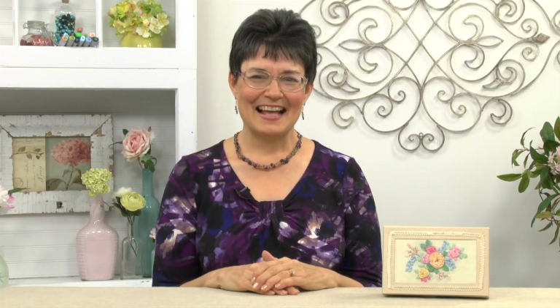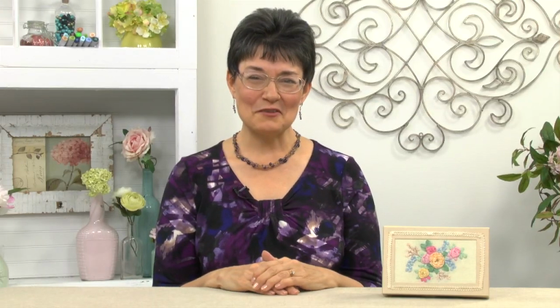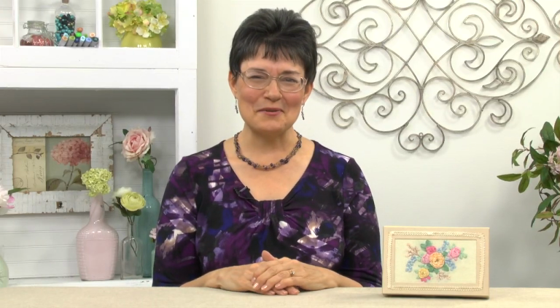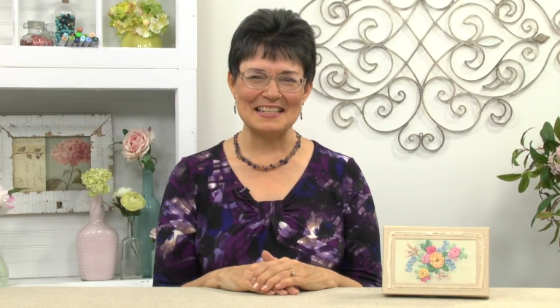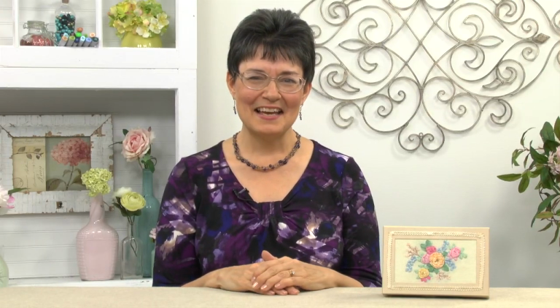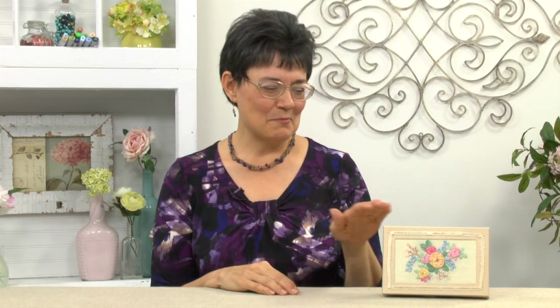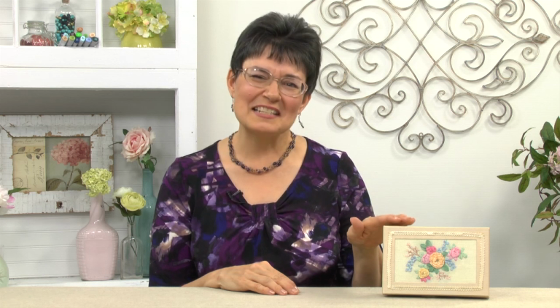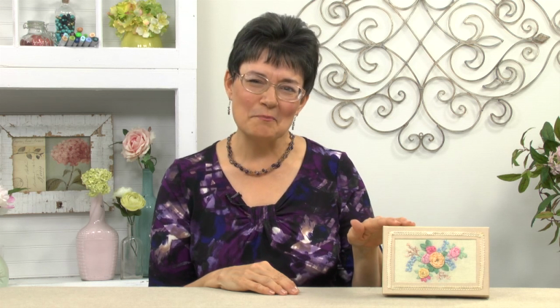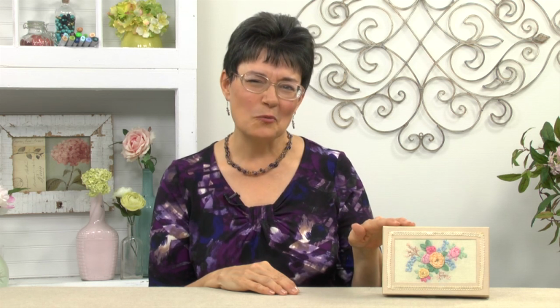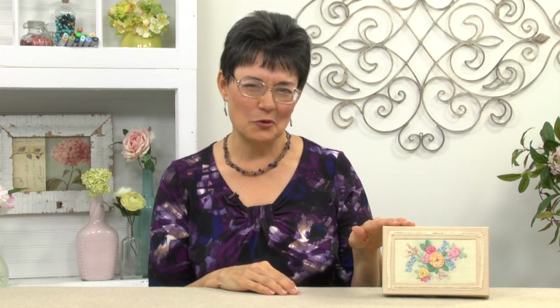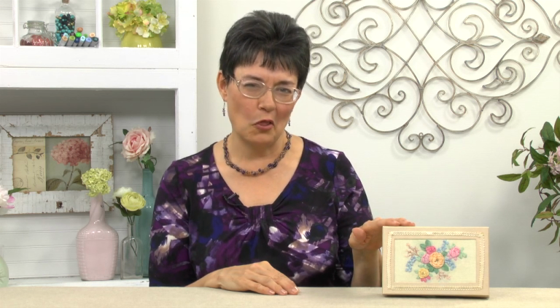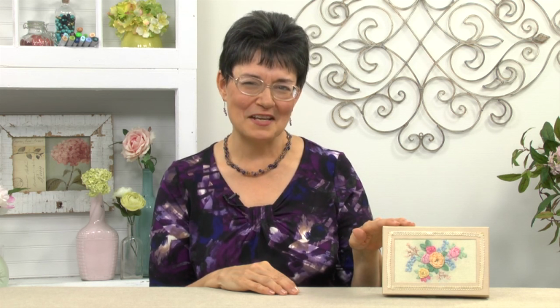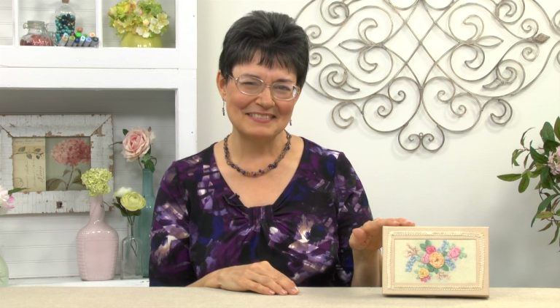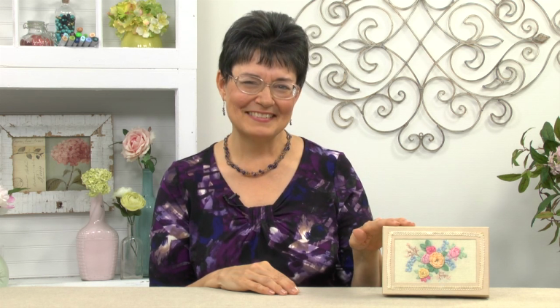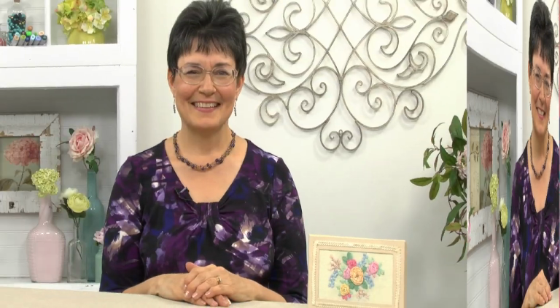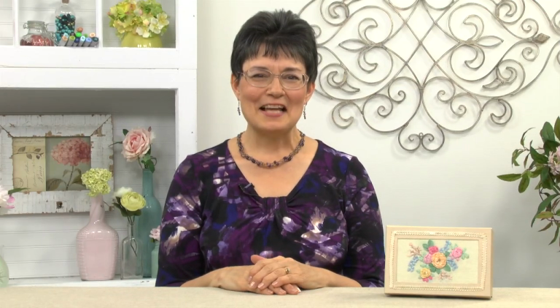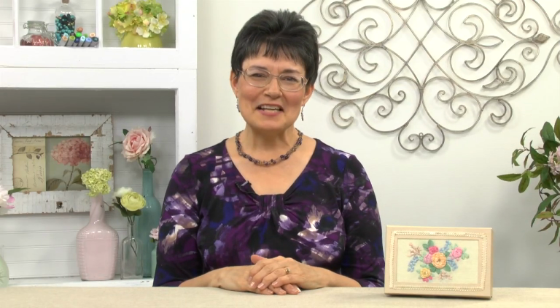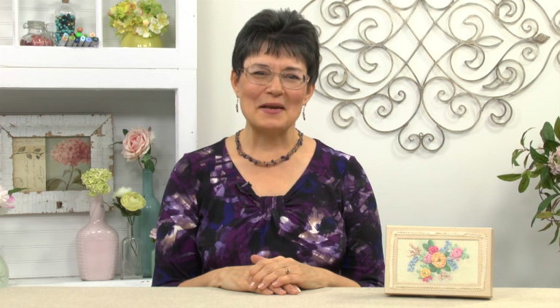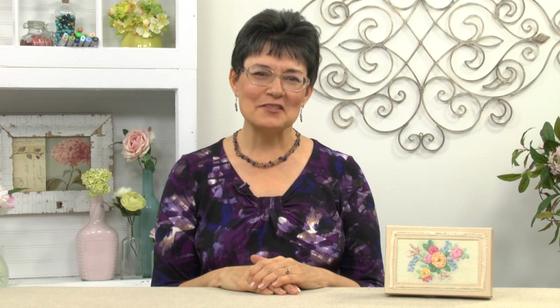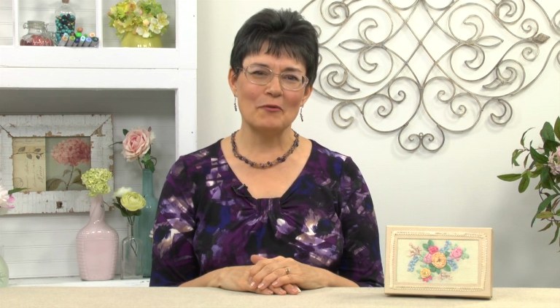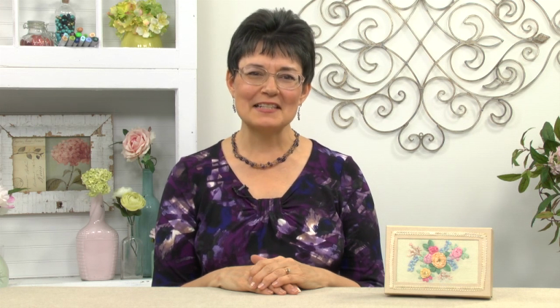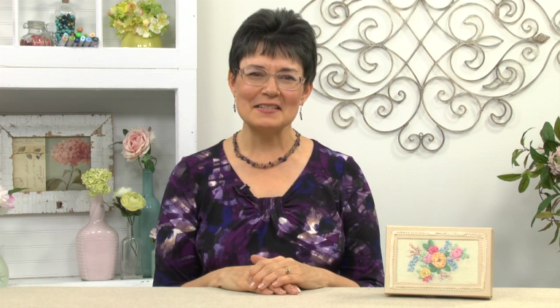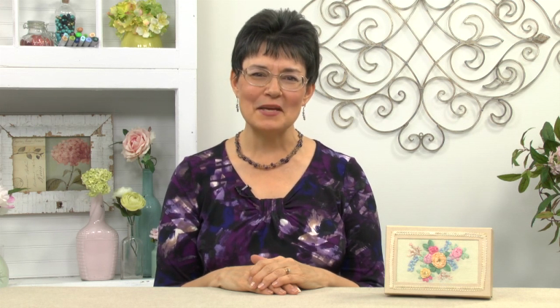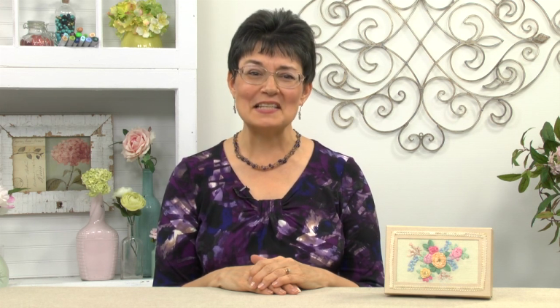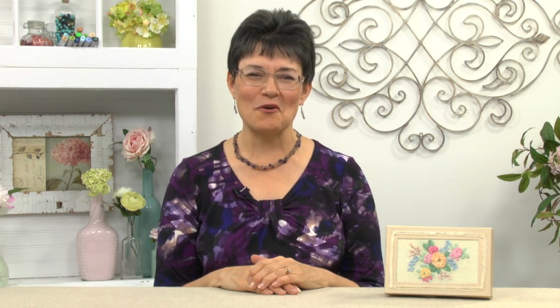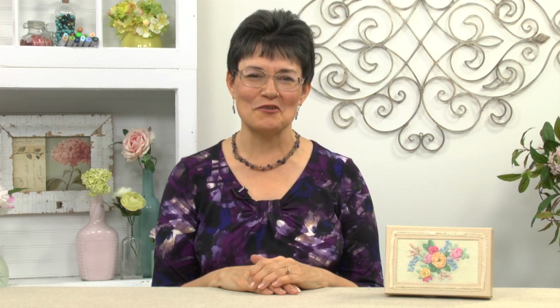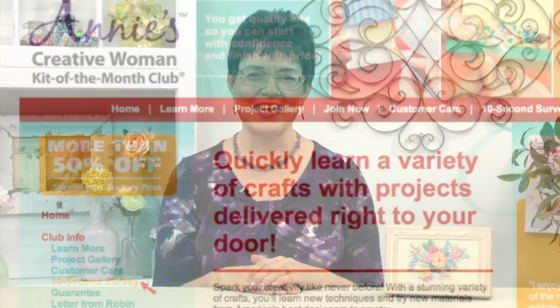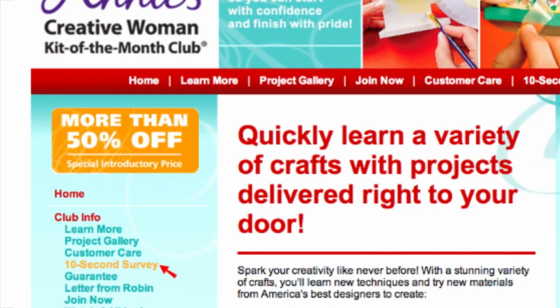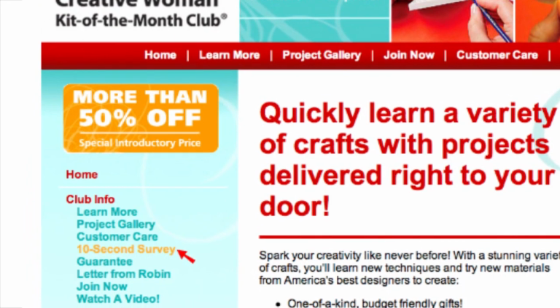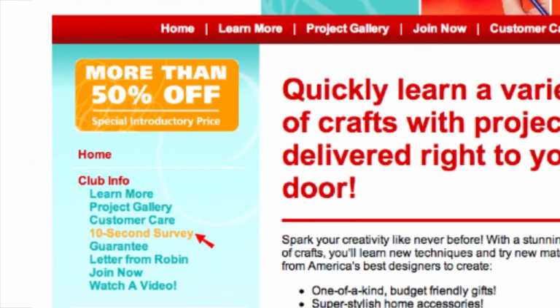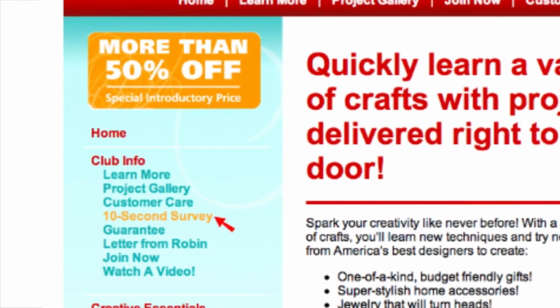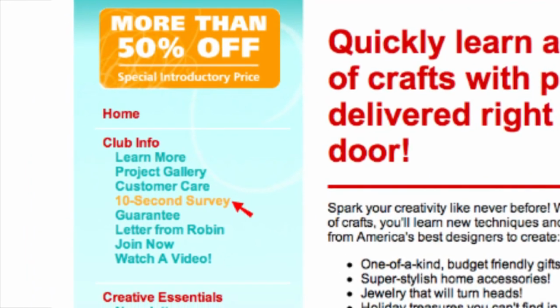Thanks for stitching with me today. I'm sure this elegant box will be enjoyed for a long time. Please help us make Annie's Creative Woman kits the best they can be by taking a quick survey — just click on the 10-second survey tab.